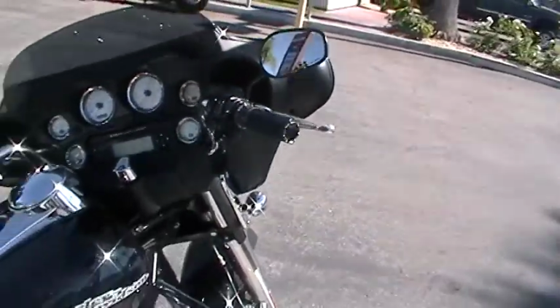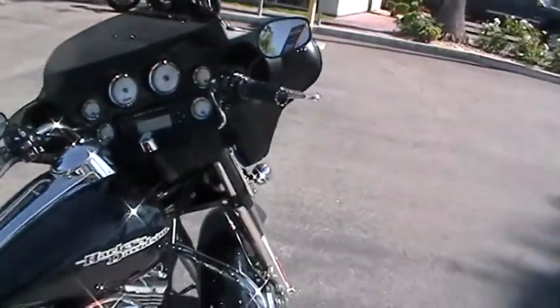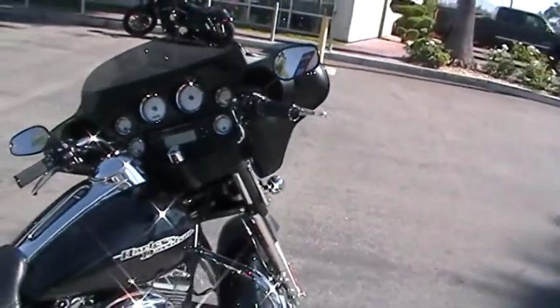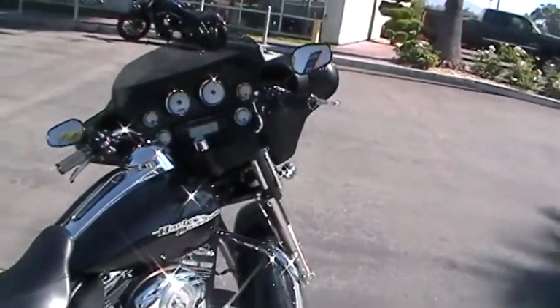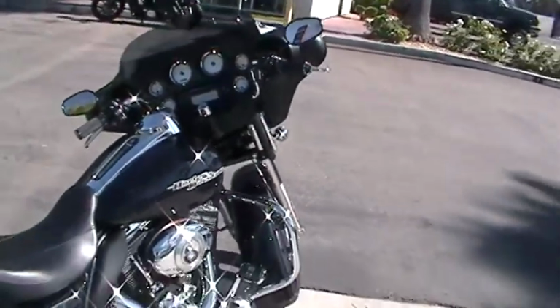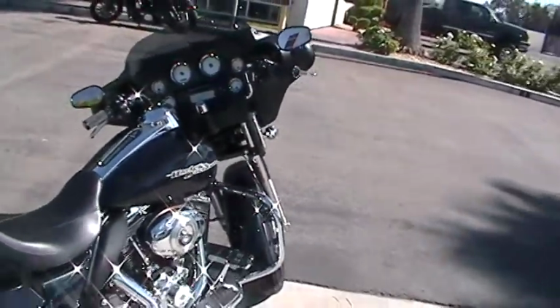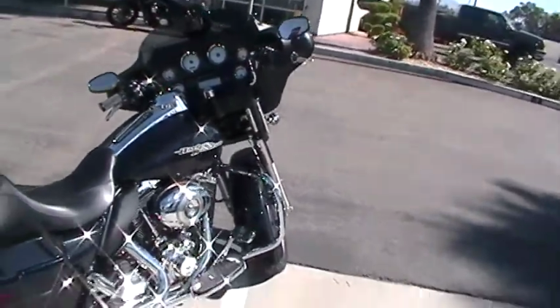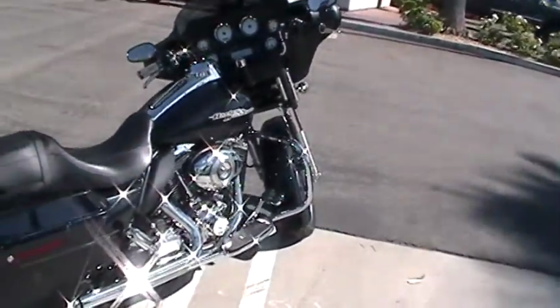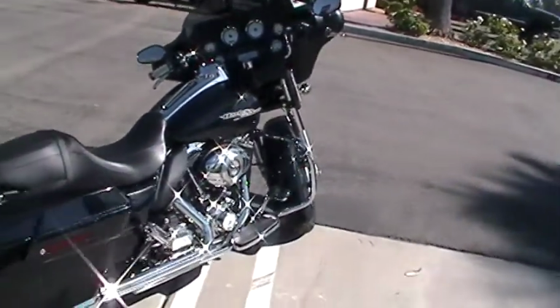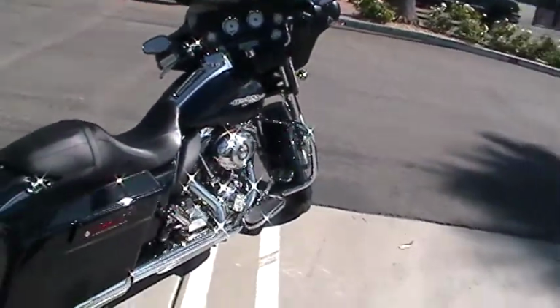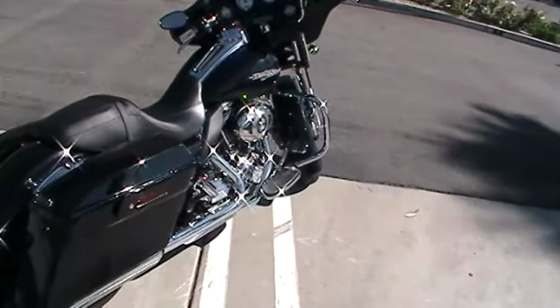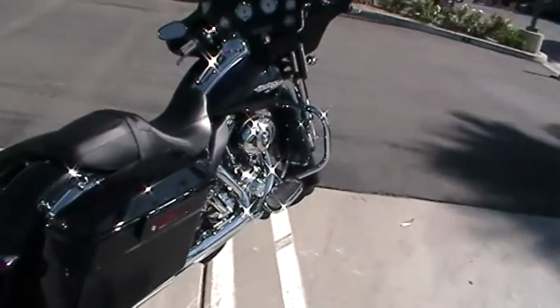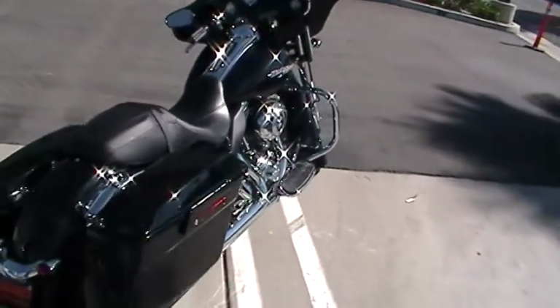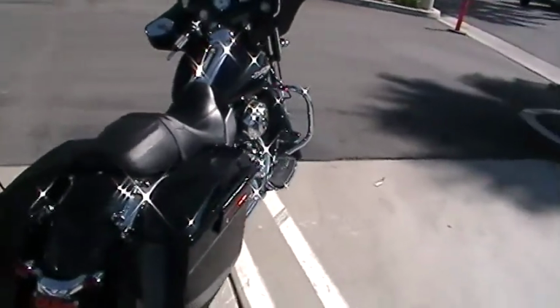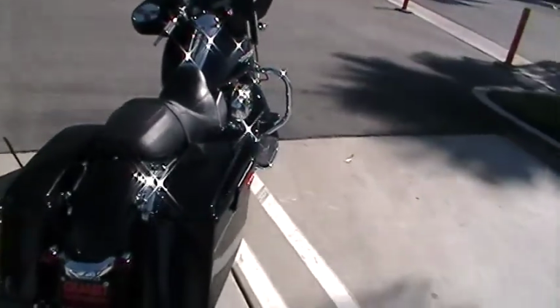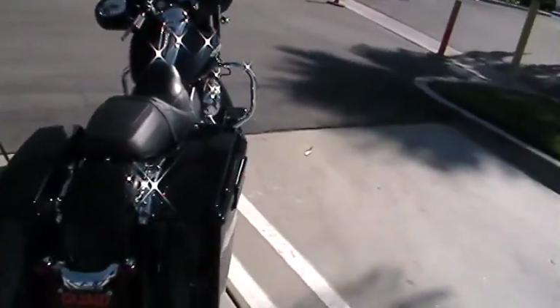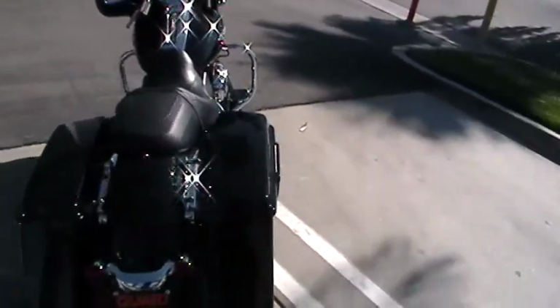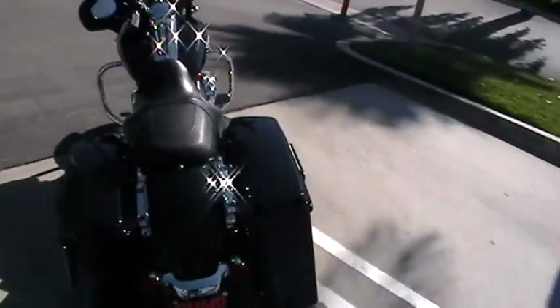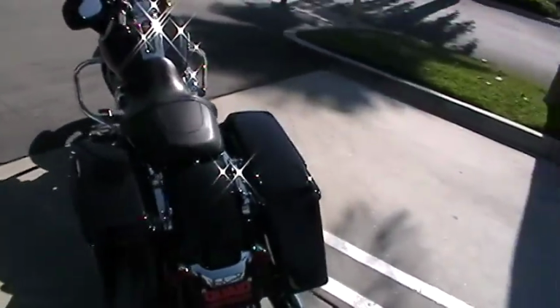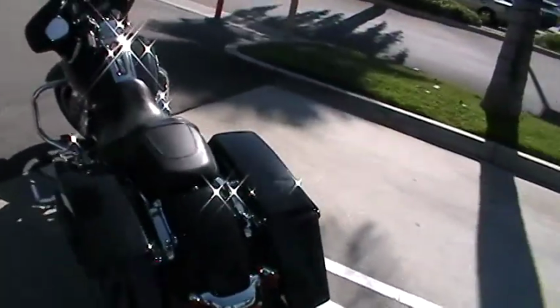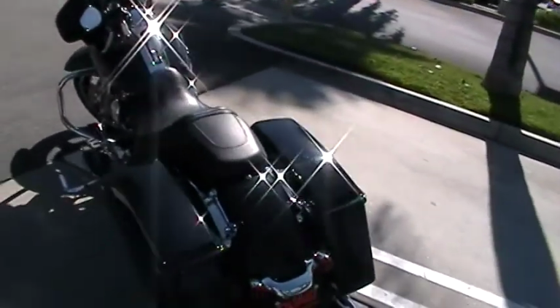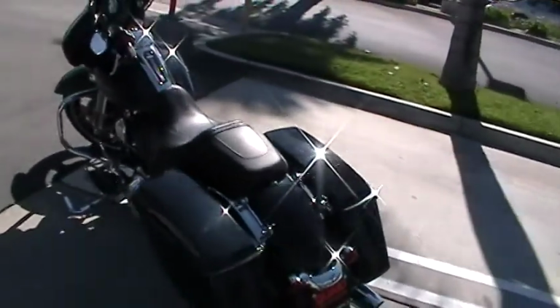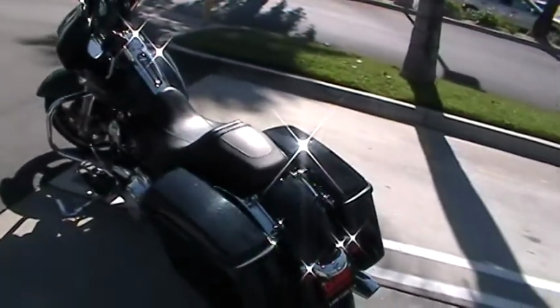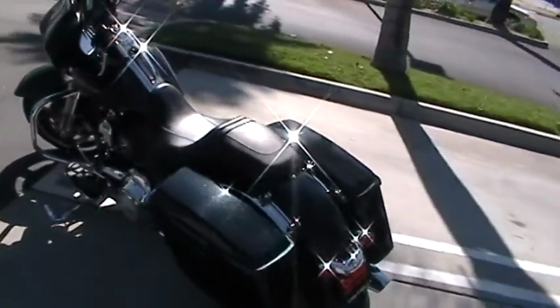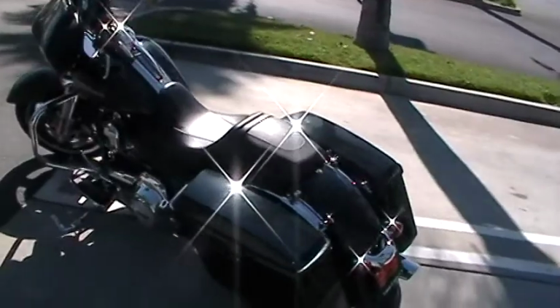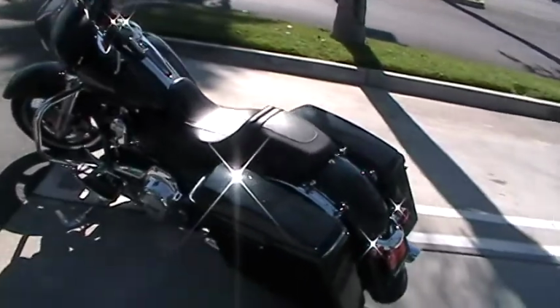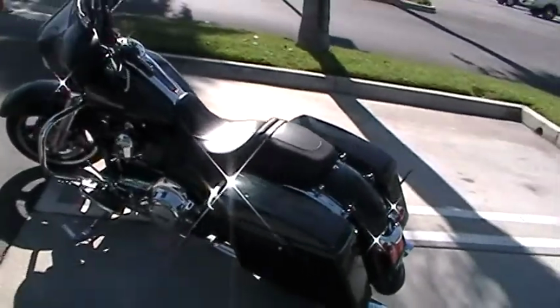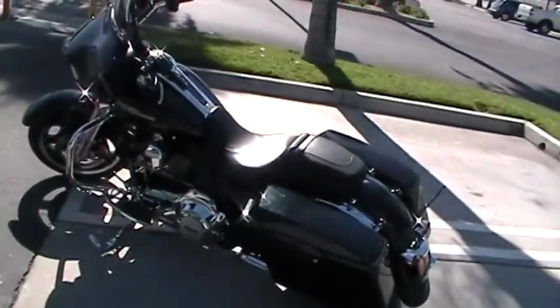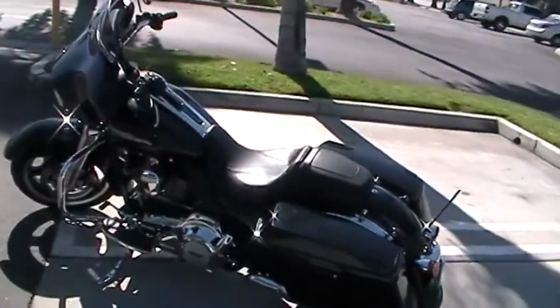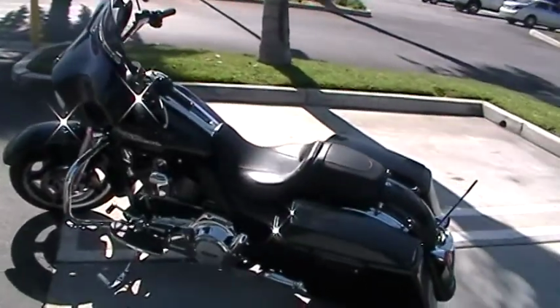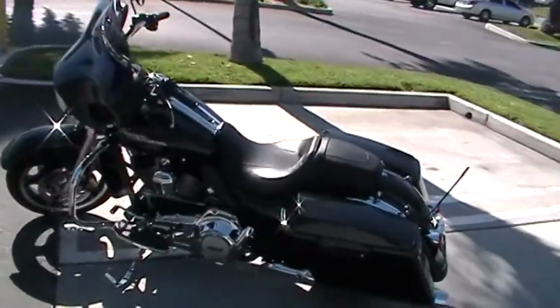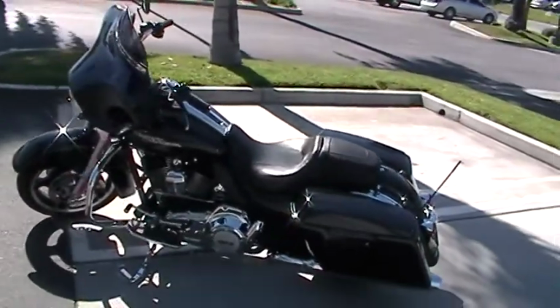Again, this is a 2013 Street Glide Midnight Pearl with ABS and security, down here at Quaid Harley Davidson Loma Linda, off the I-10 freeway. Come on down and see DJ.